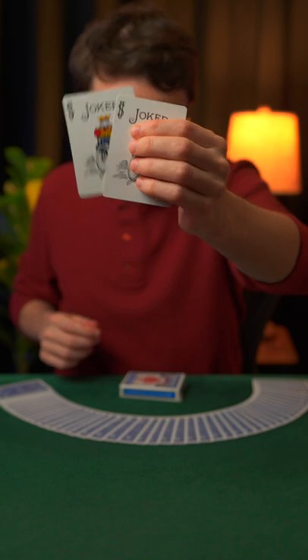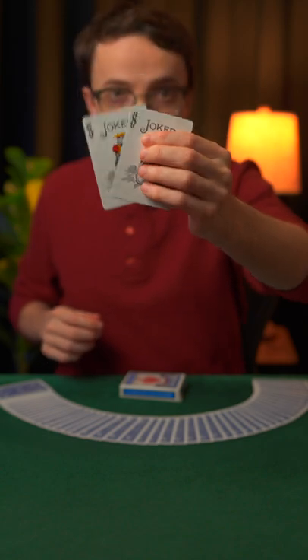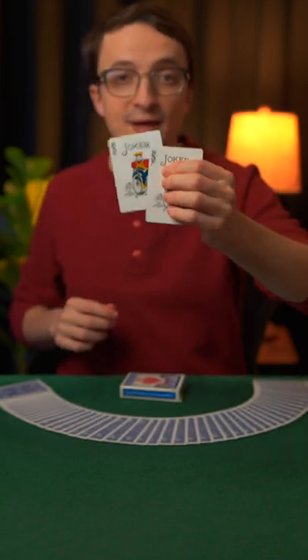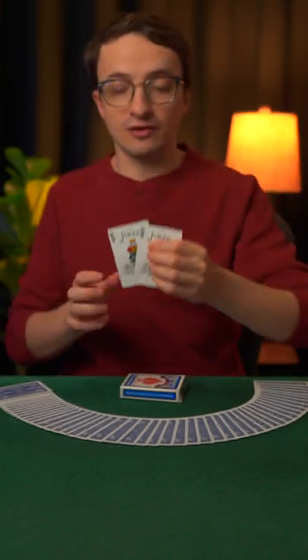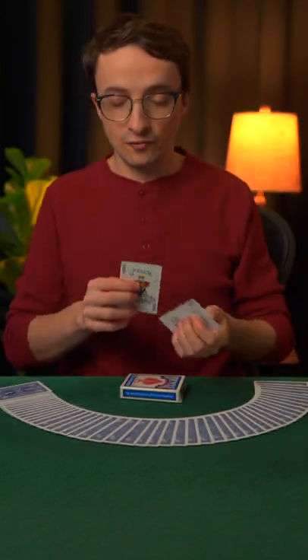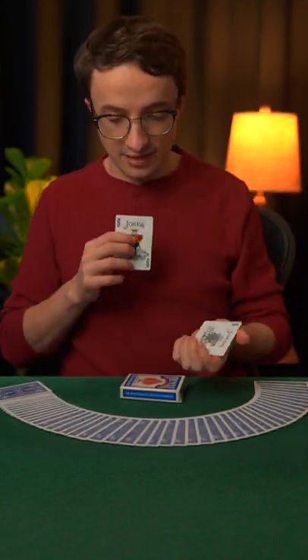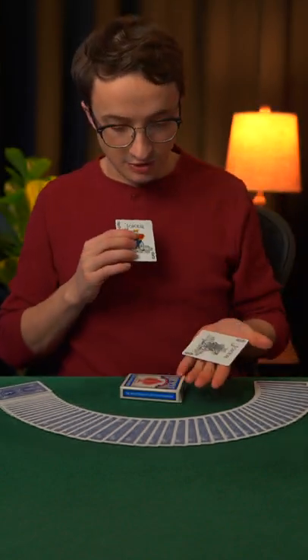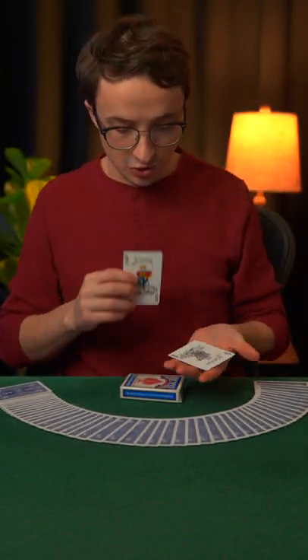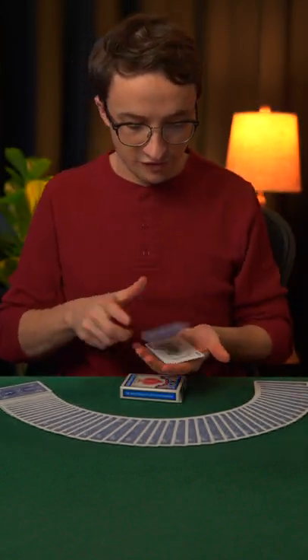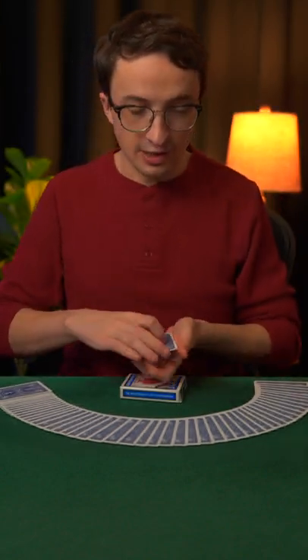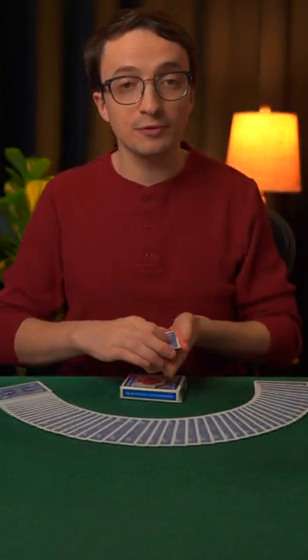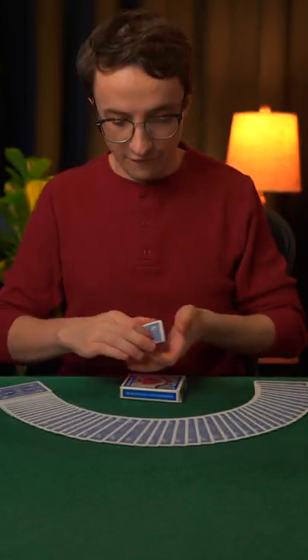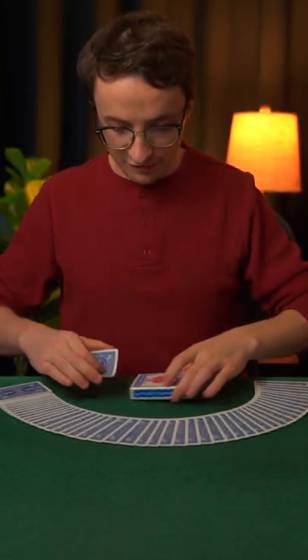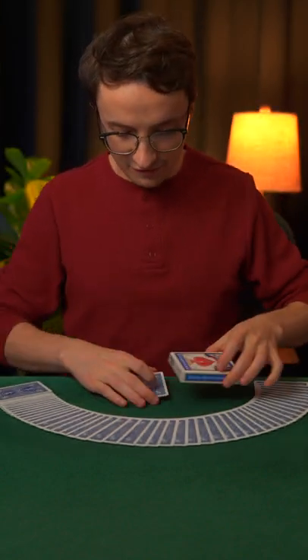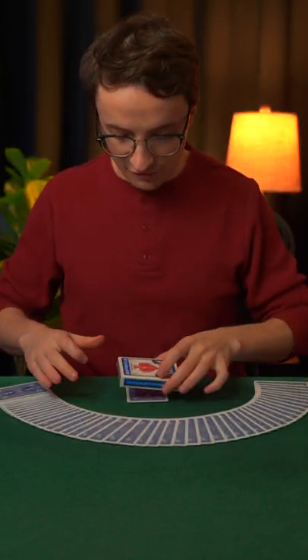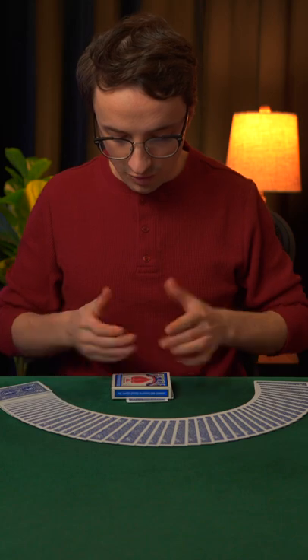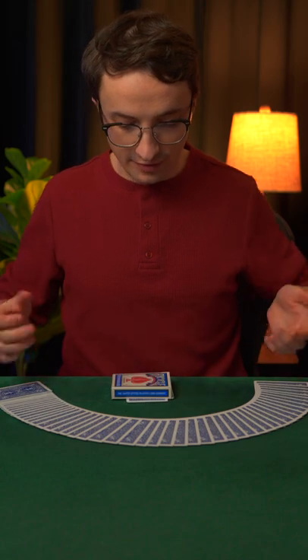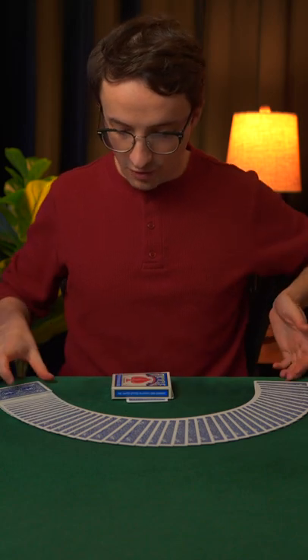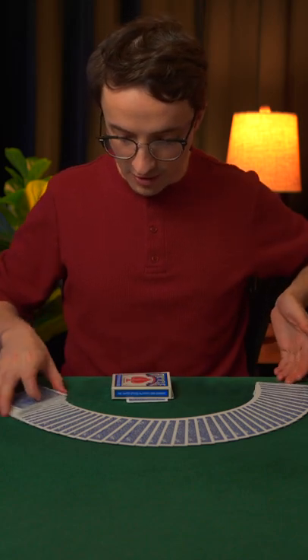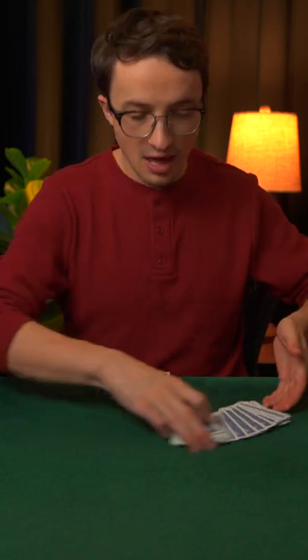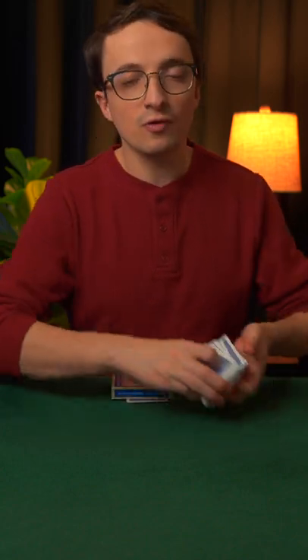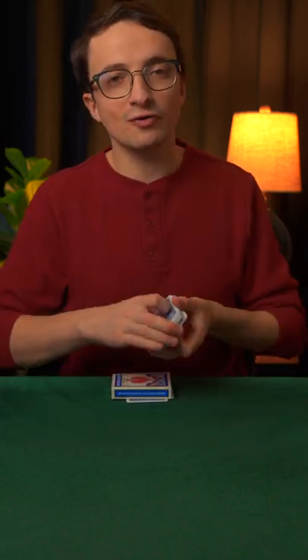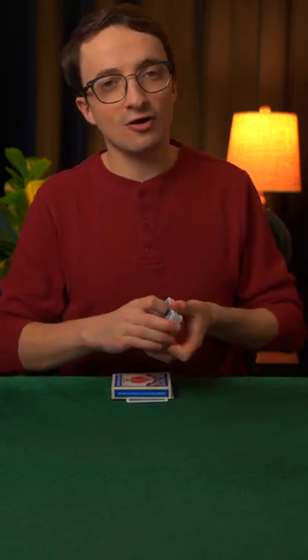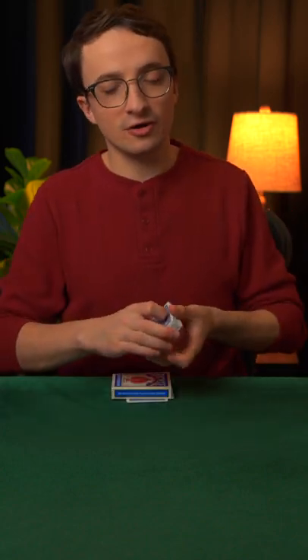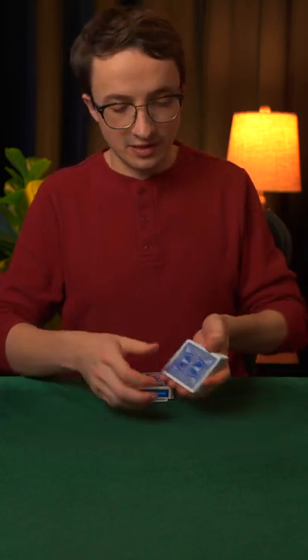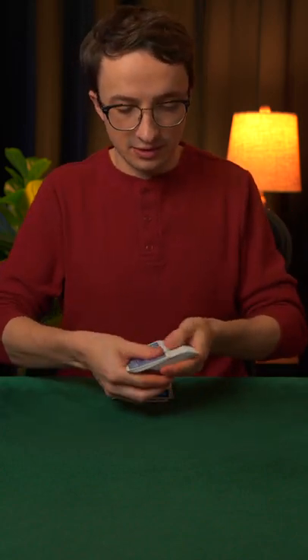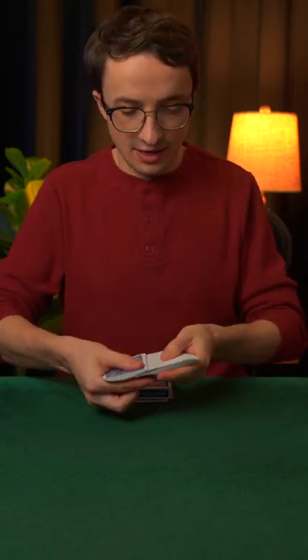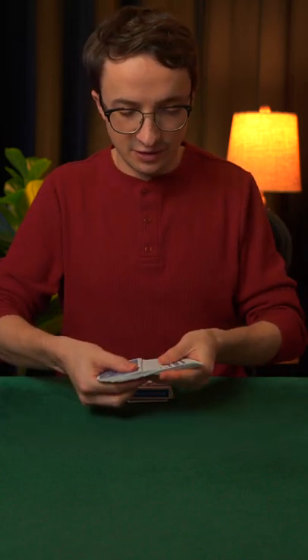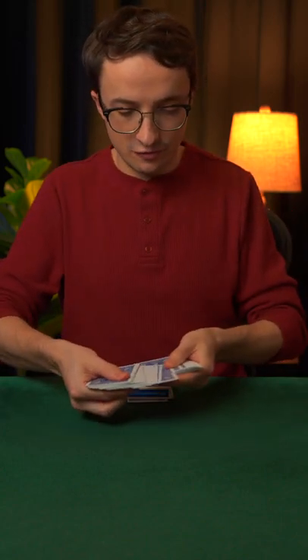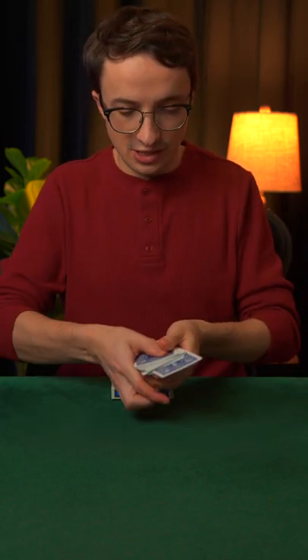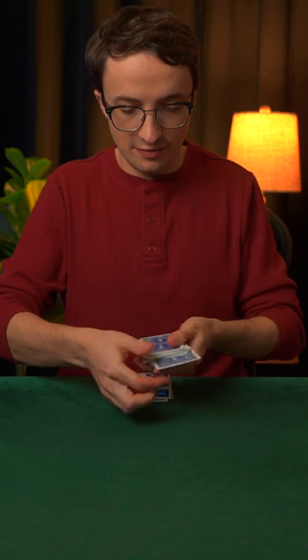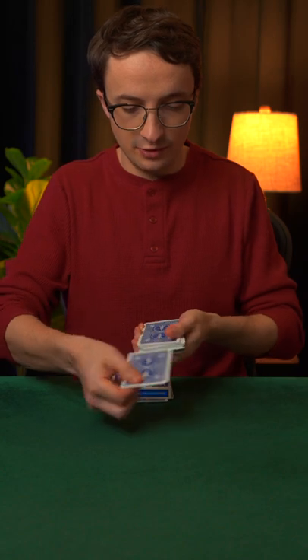For this magic trick, I'm going to take the two jokers here and I will put them face to face like so underneath the card box. We're also going to need a card from the middle of the deck, so let's use this one.